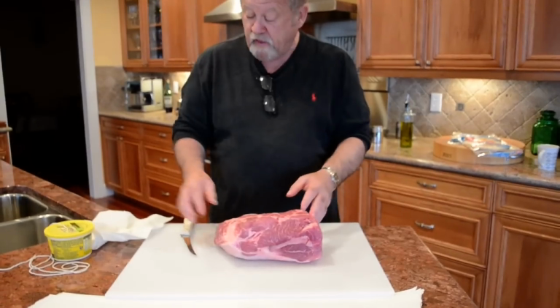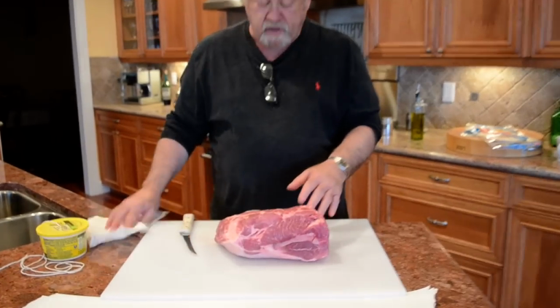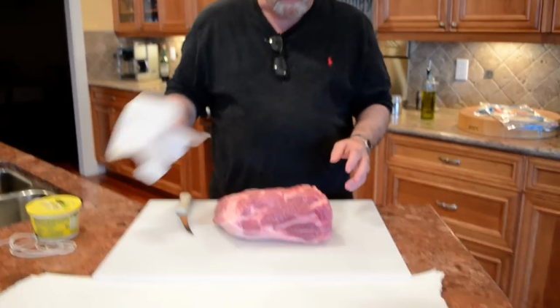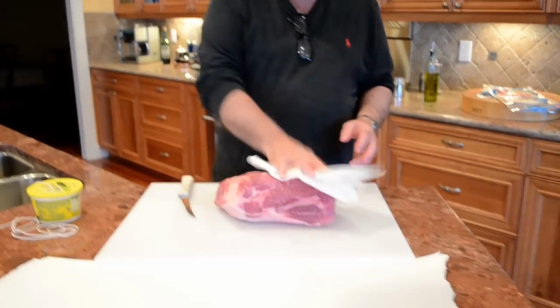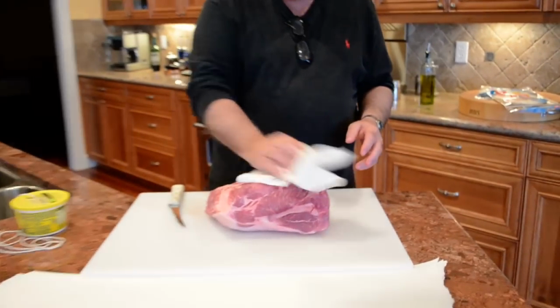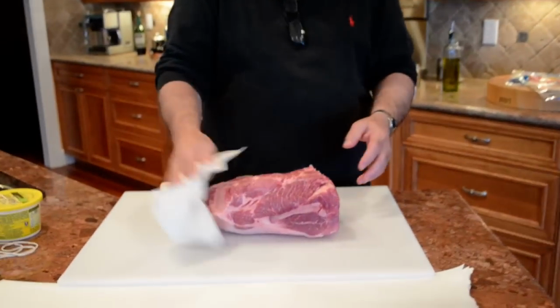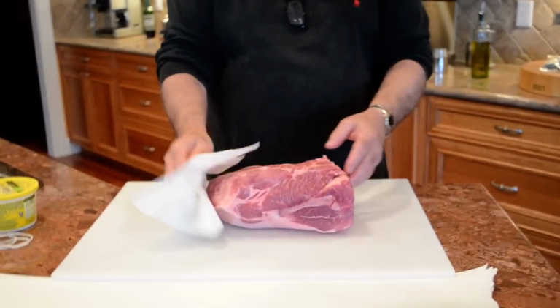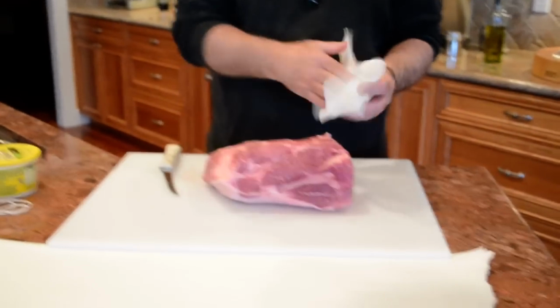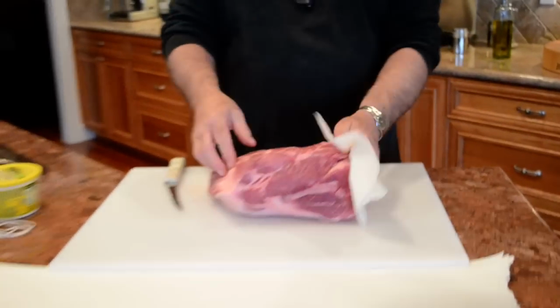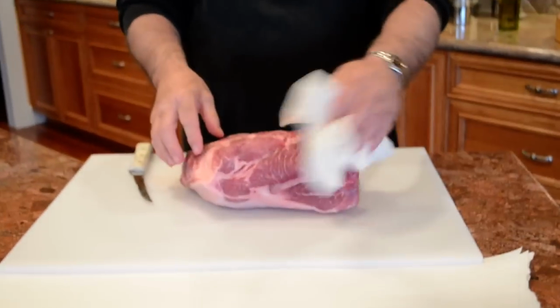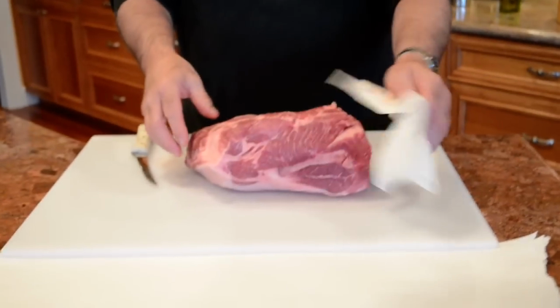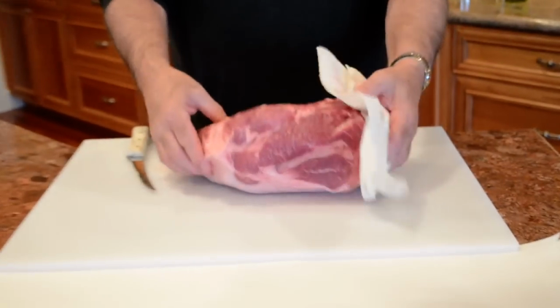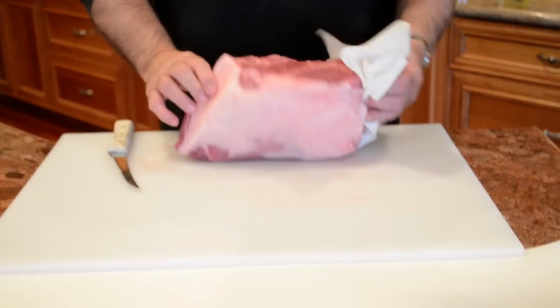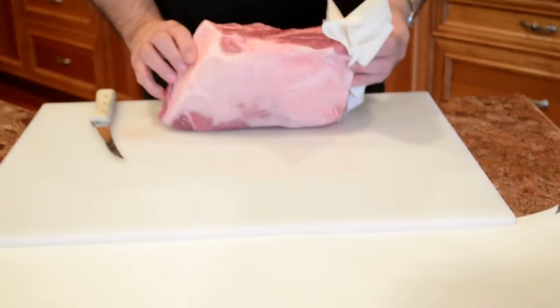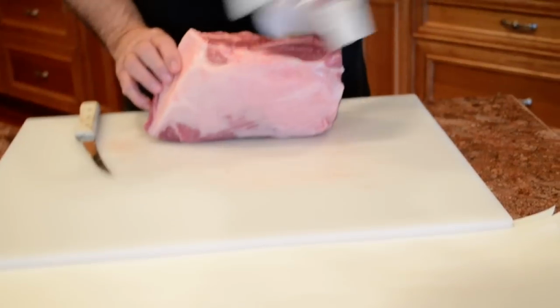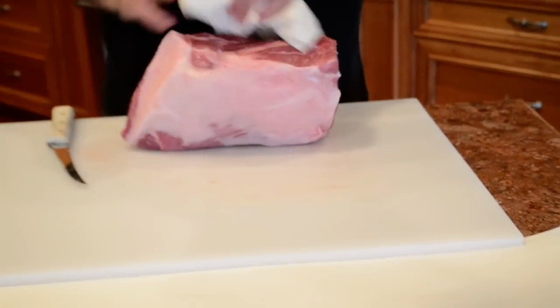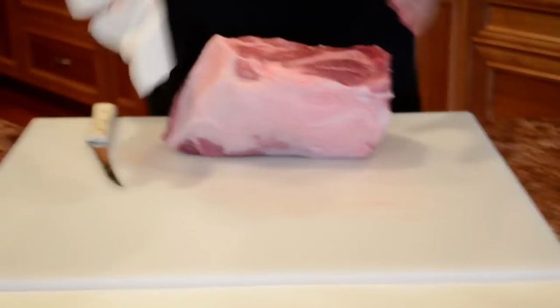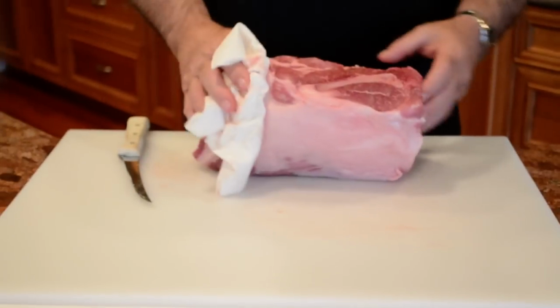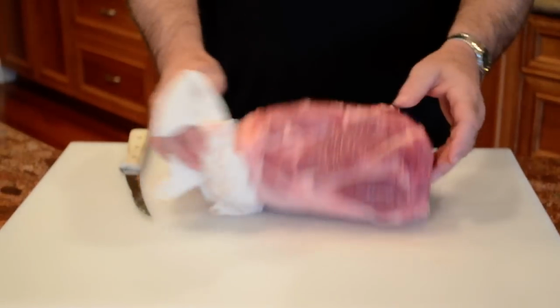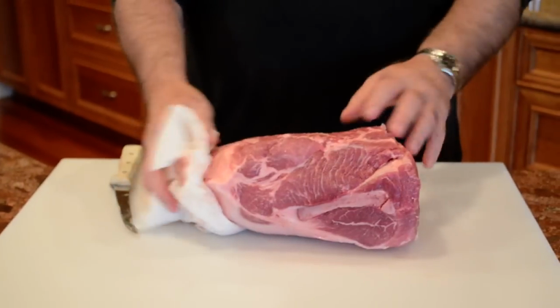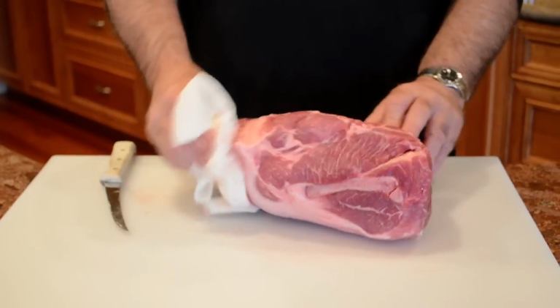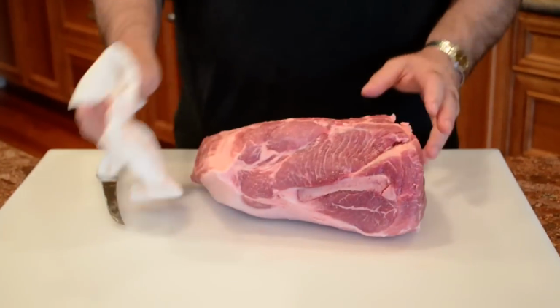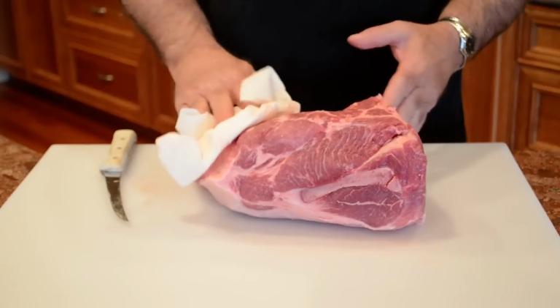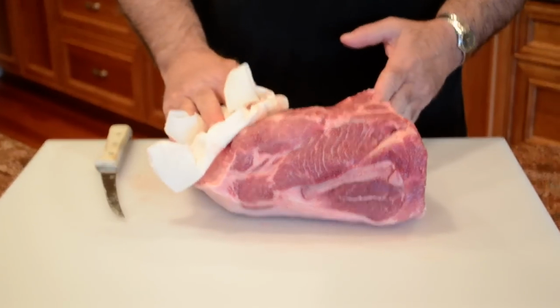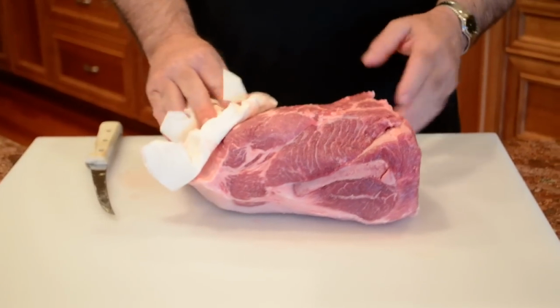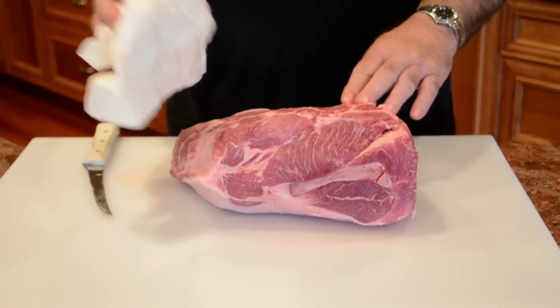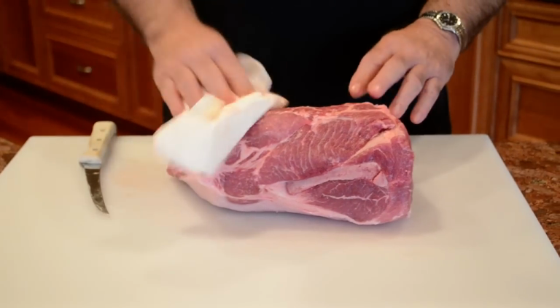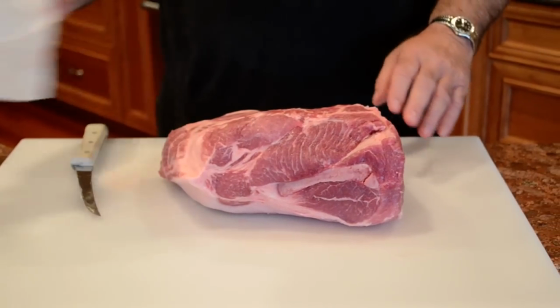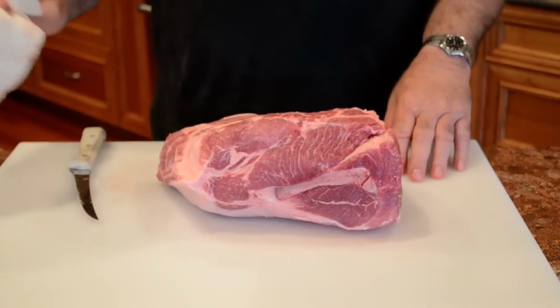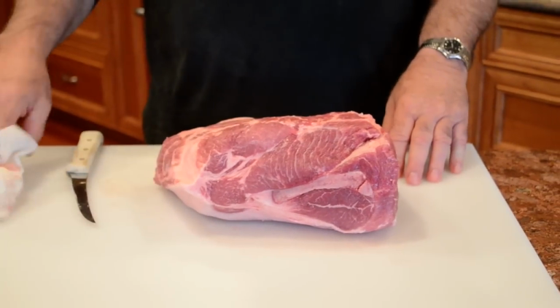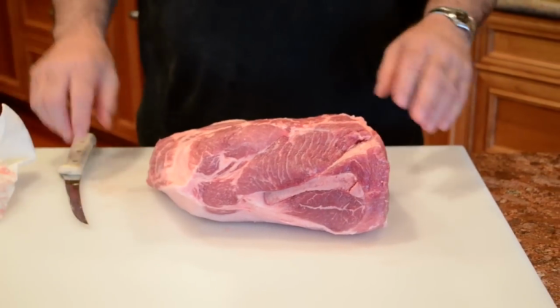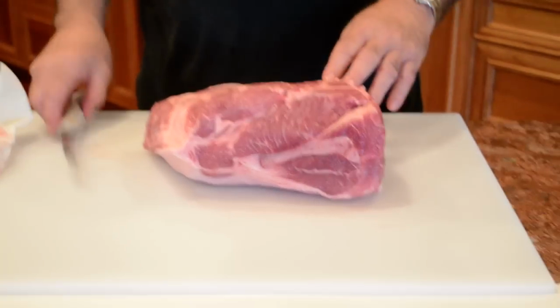I bought this pork butt shoulder roast at my local Safeway store for 99 cents a pound. It weighs about 8 pounds, so this is an $8 piece of meat. It's a great piece of meat to practice your butchering skills on.